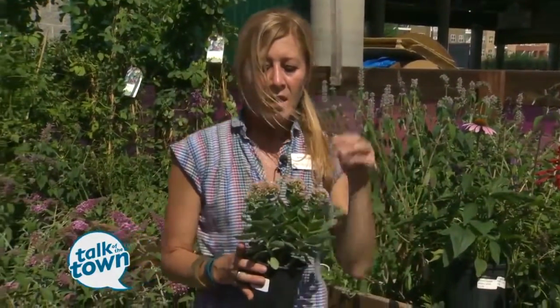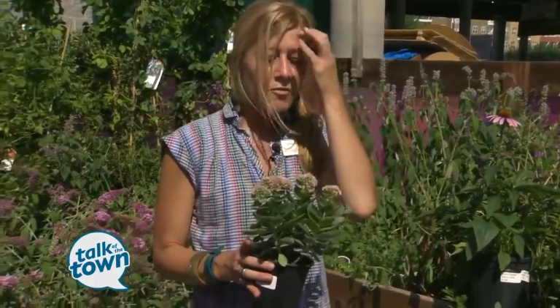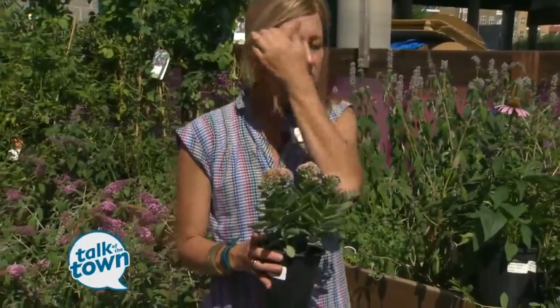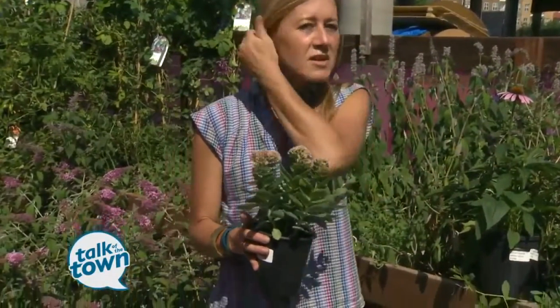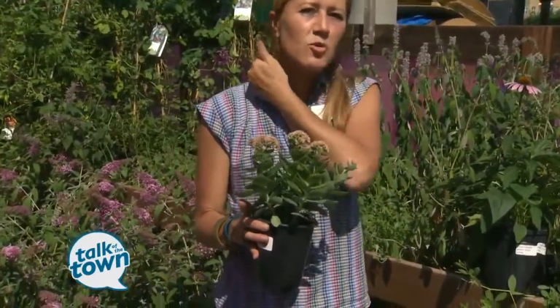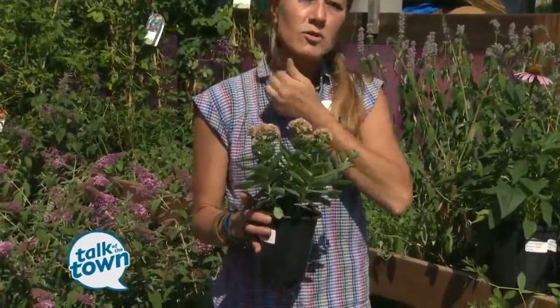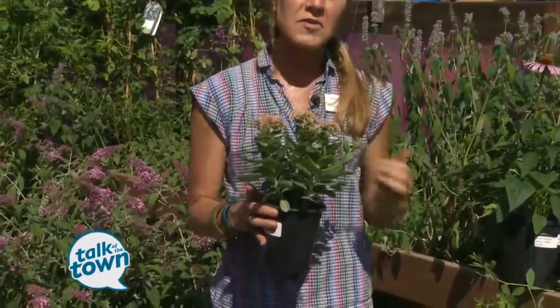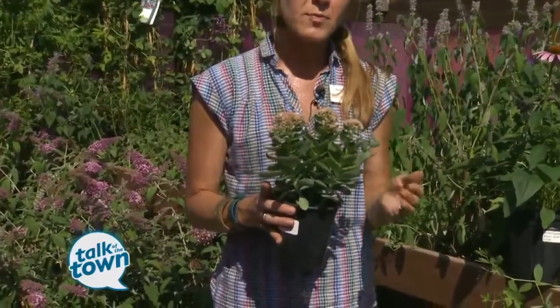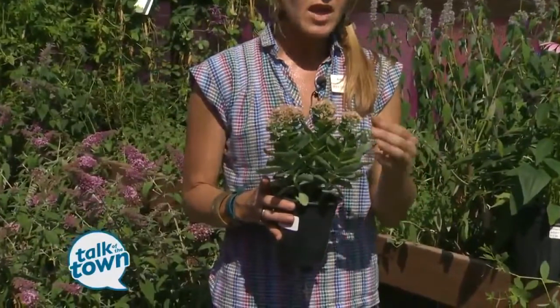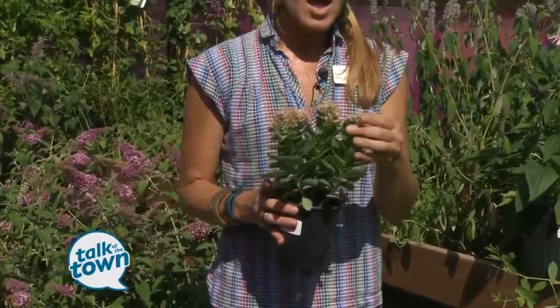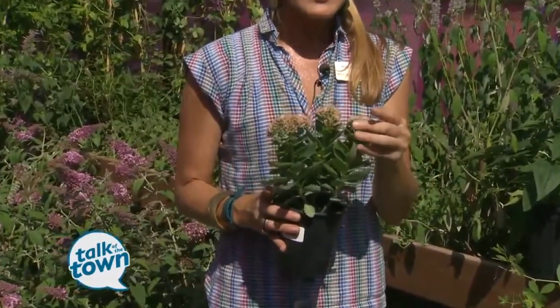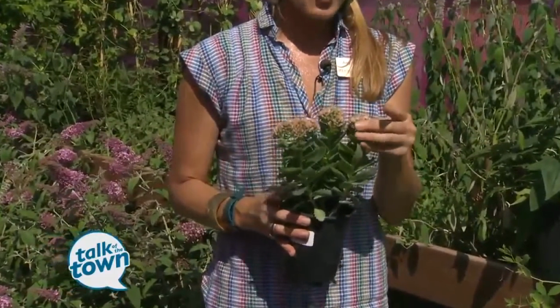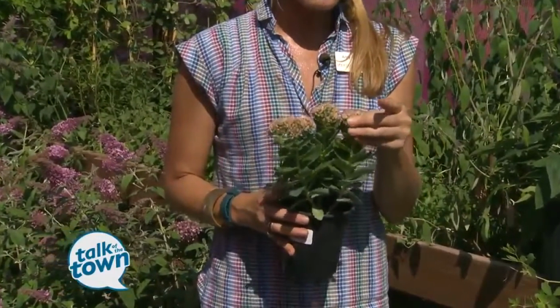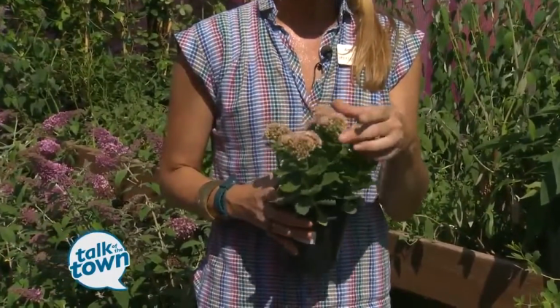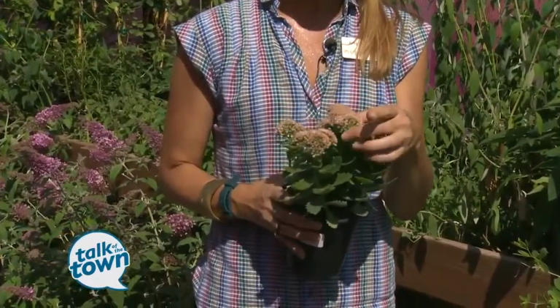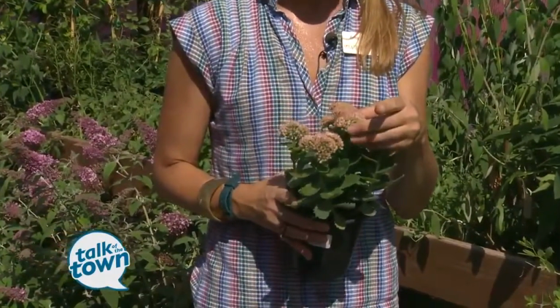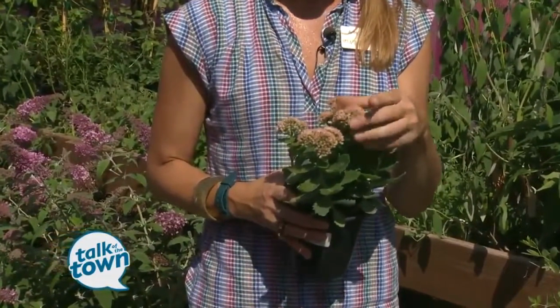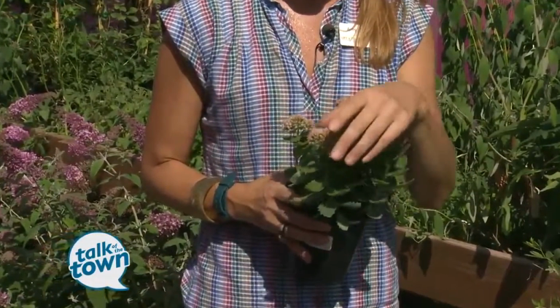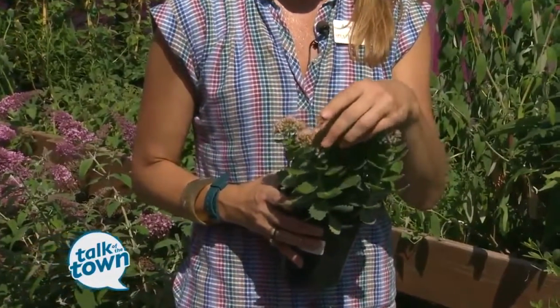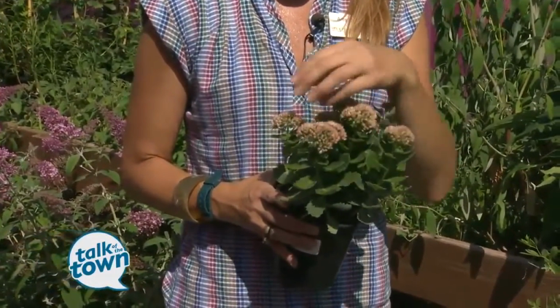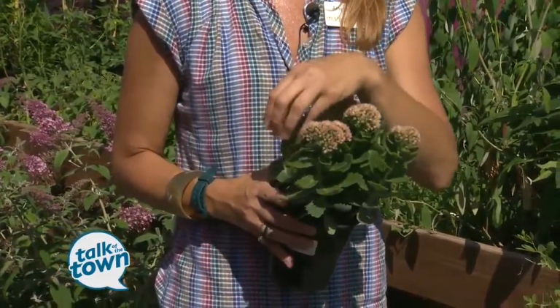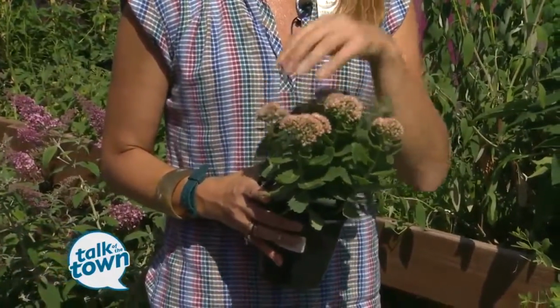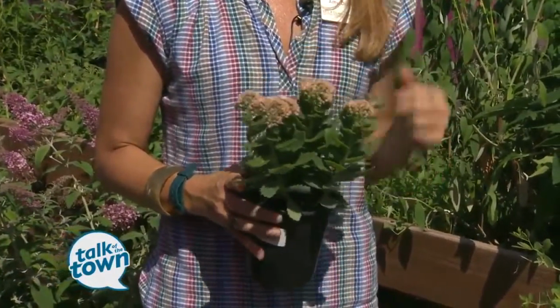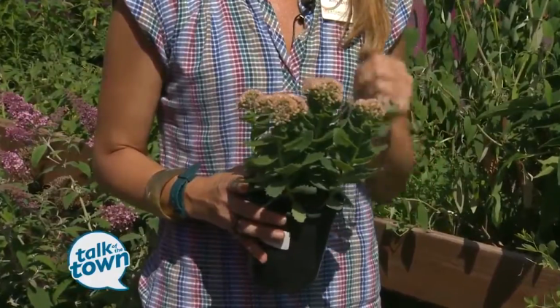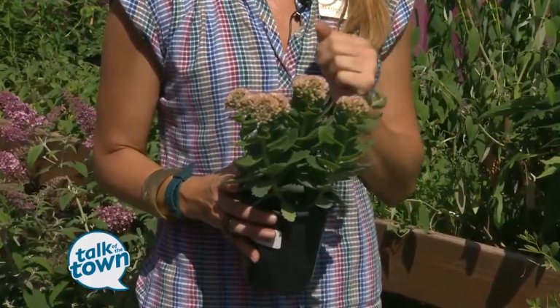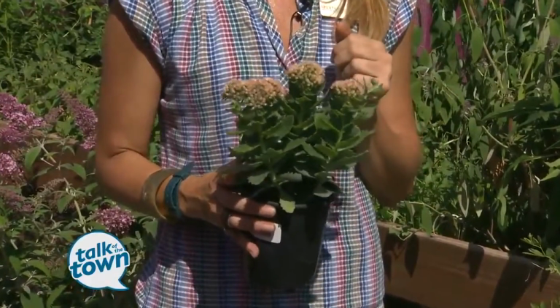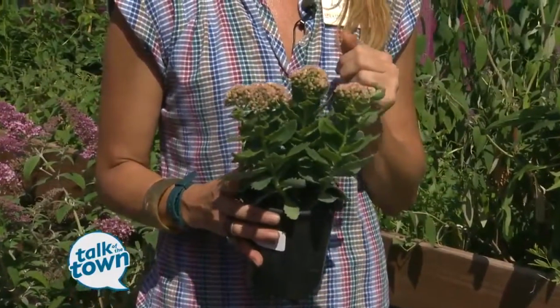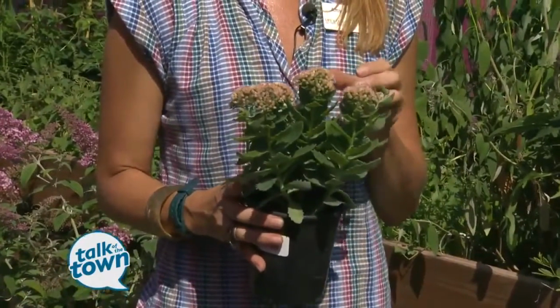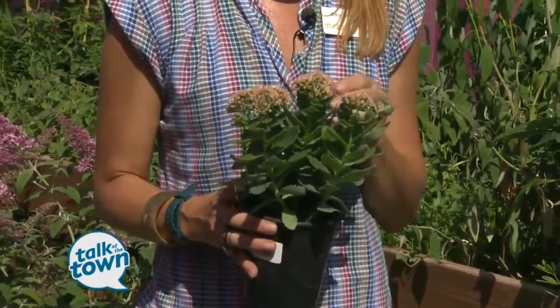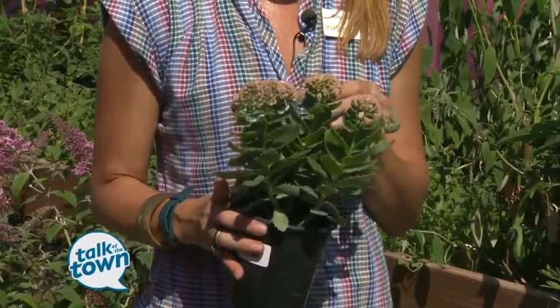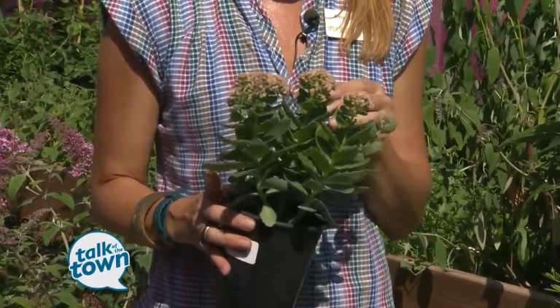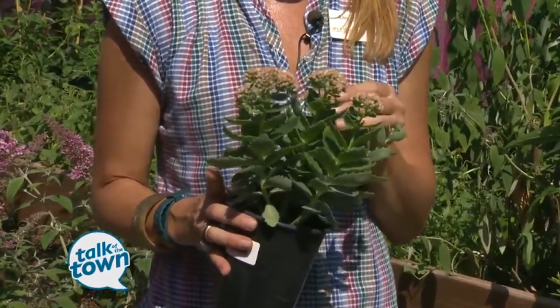For all of us vegetable growers out there, these small clustered flowers — very dense — are really important for the beneficials, specifically the parasitic wasps.